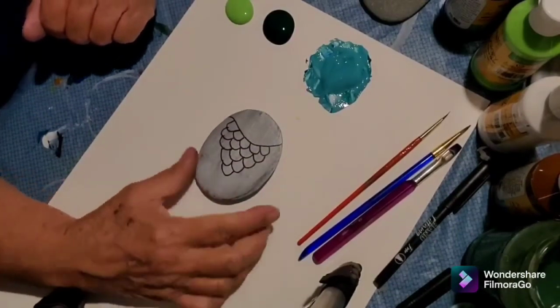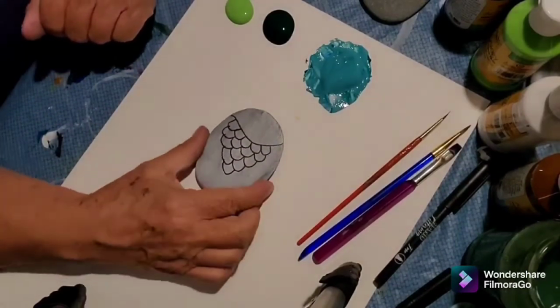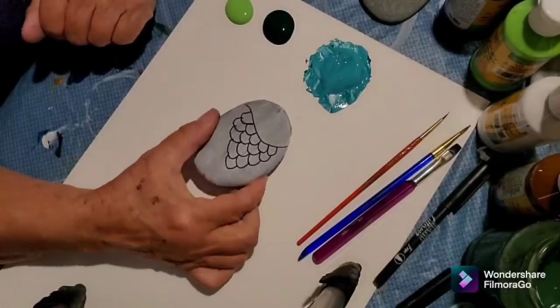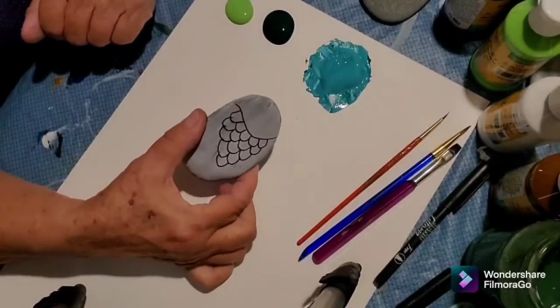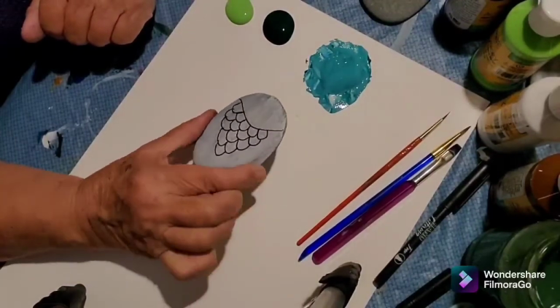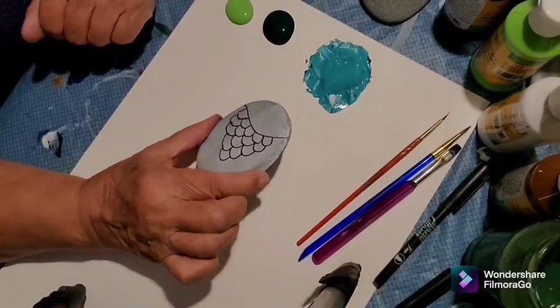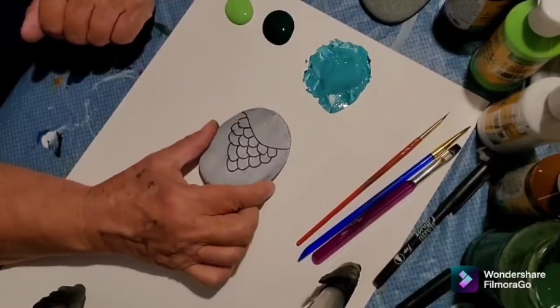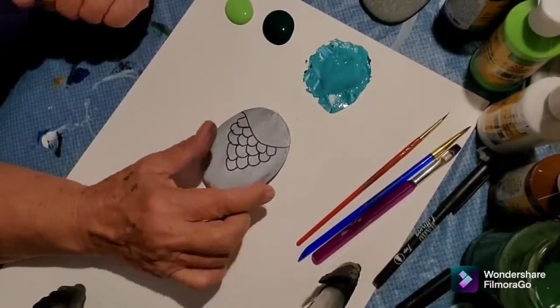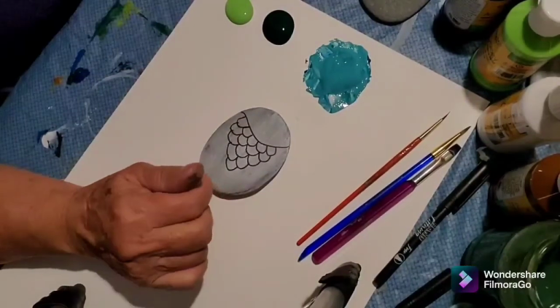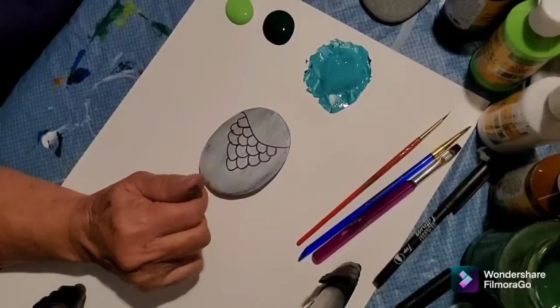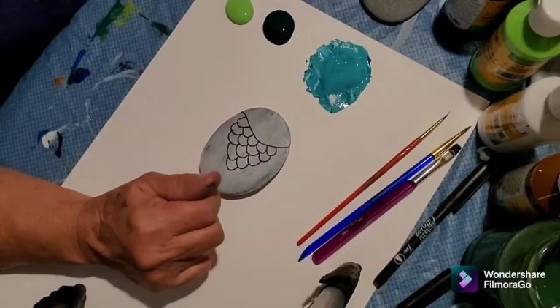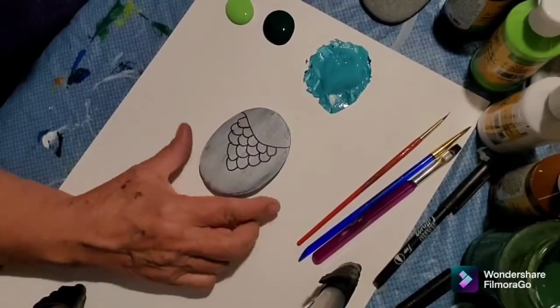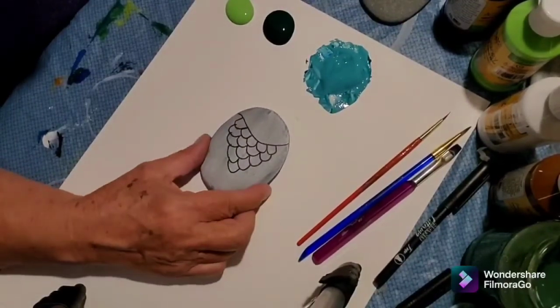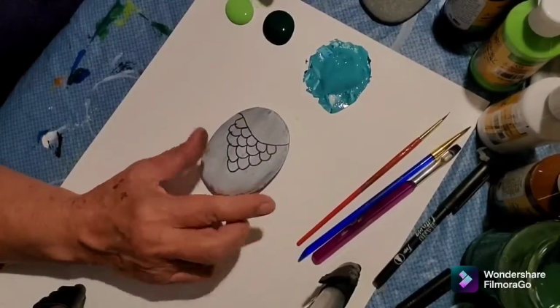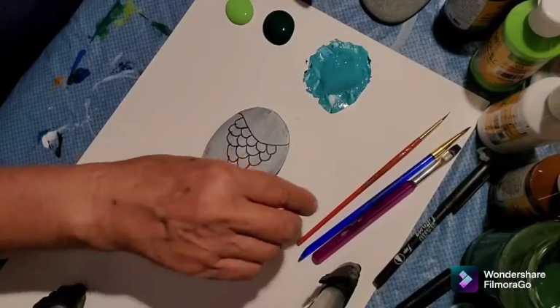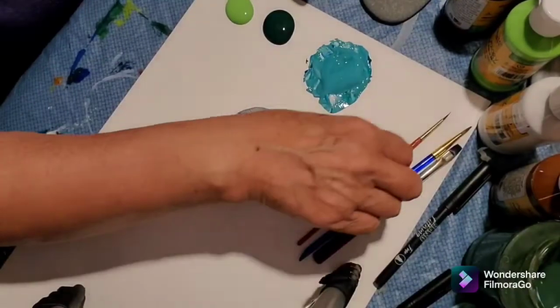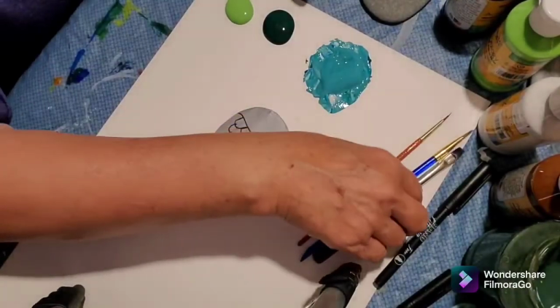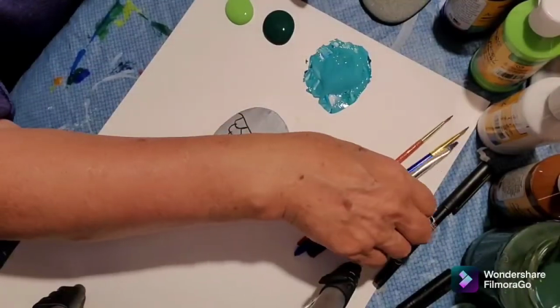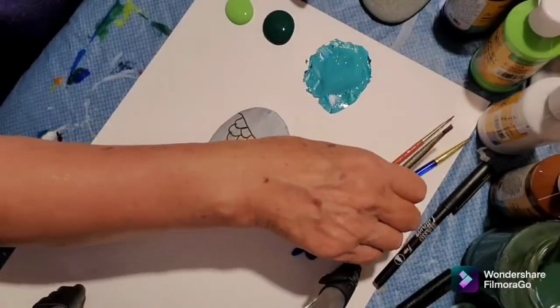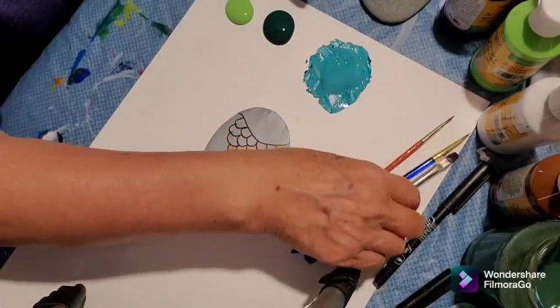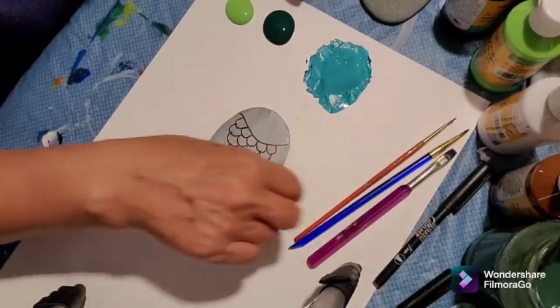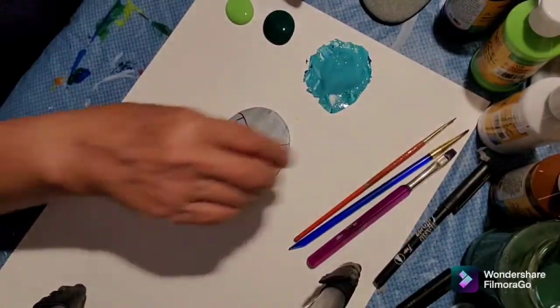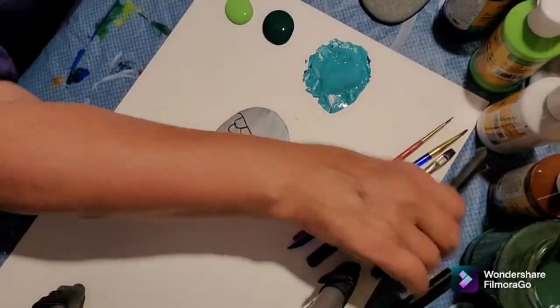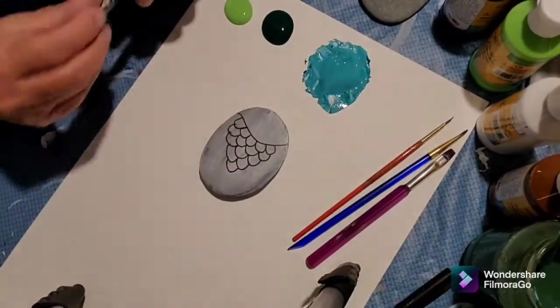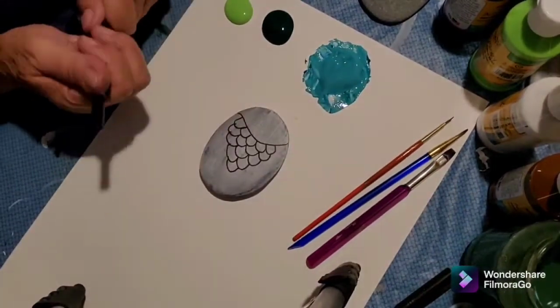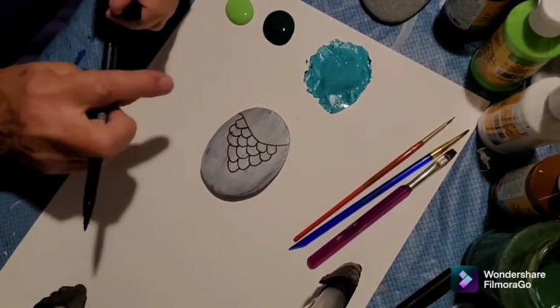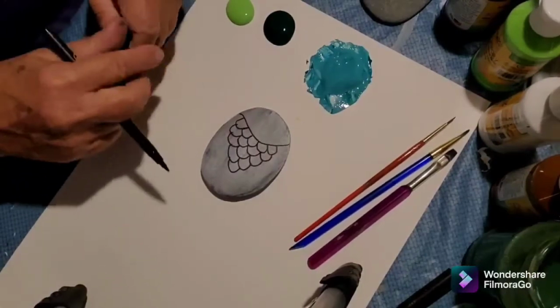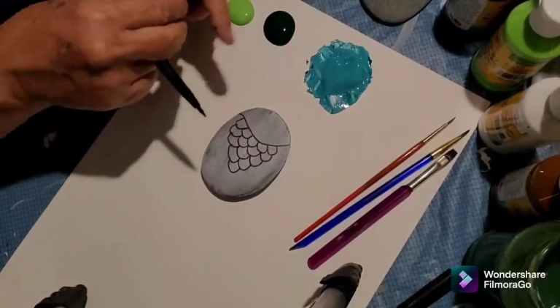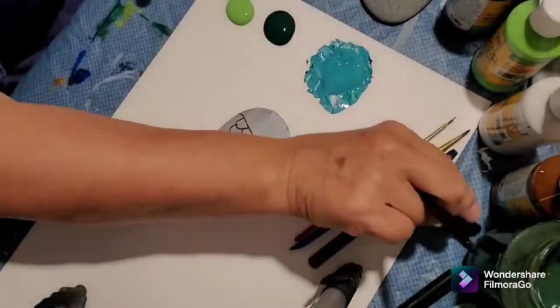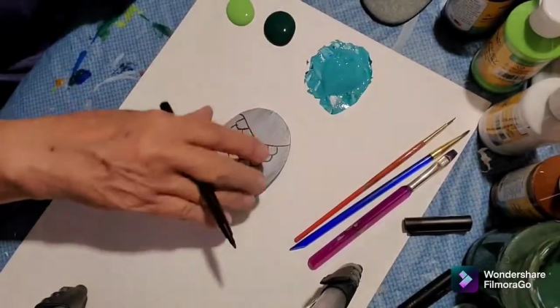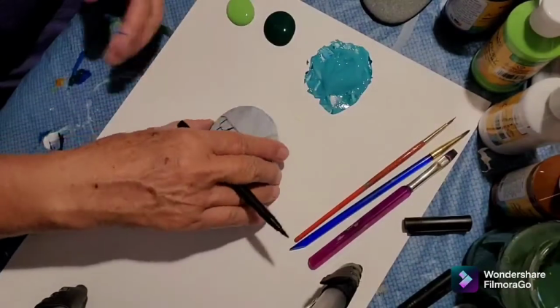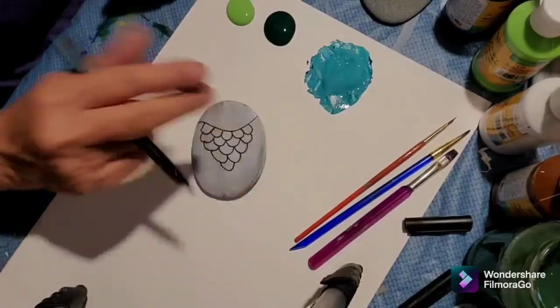I've drawn my design on my rock and now I'm going to go ahead and paint it. I'm going to make a fish — whoops, I forgot to draw his little mouth. Every fish has to have a little mouth.